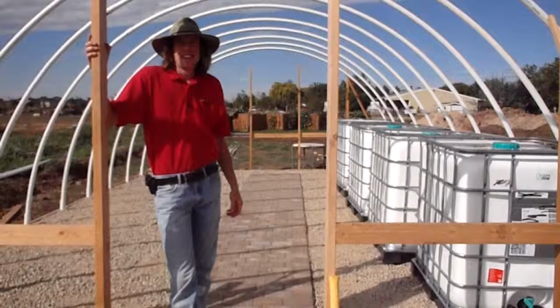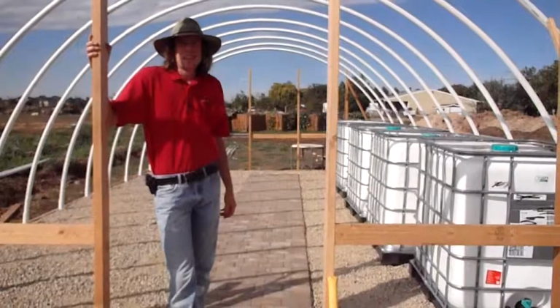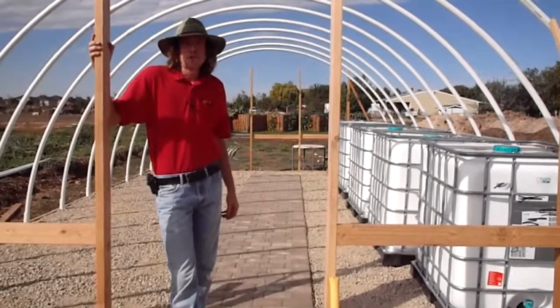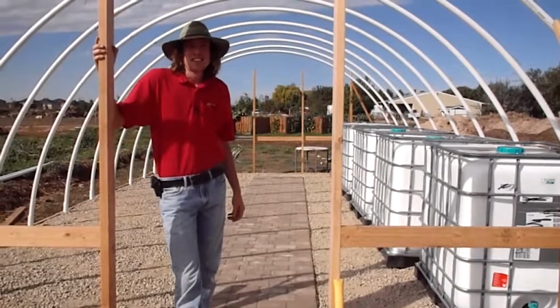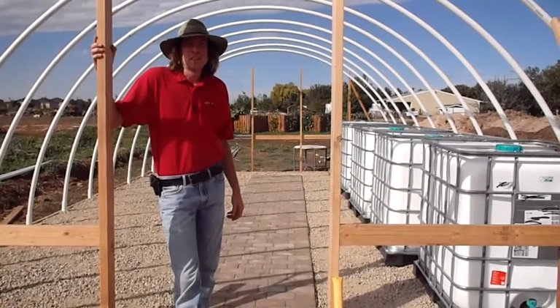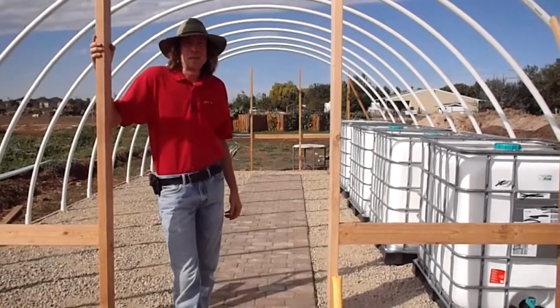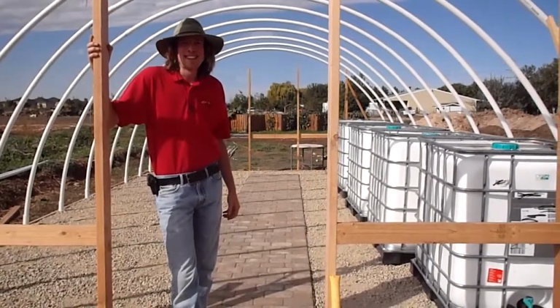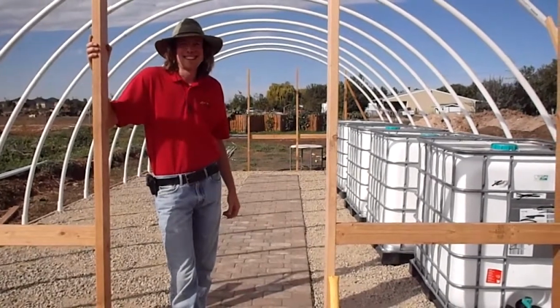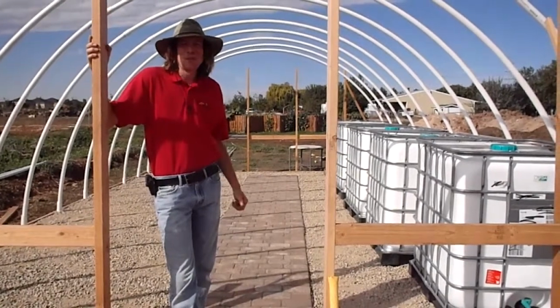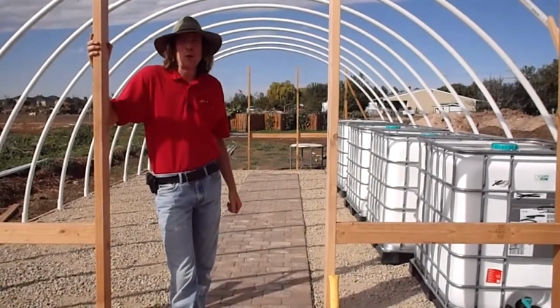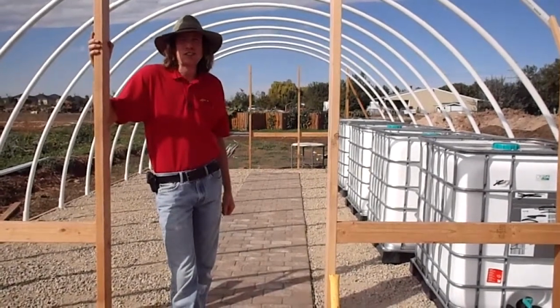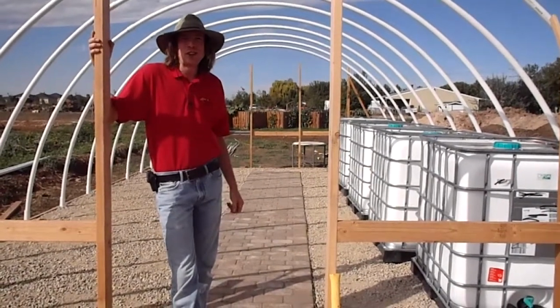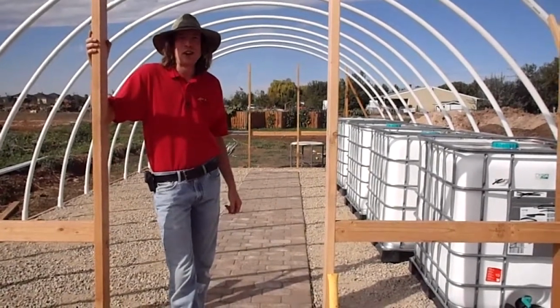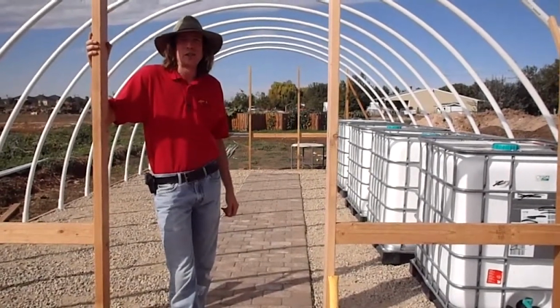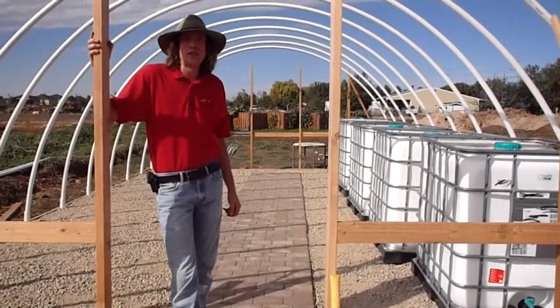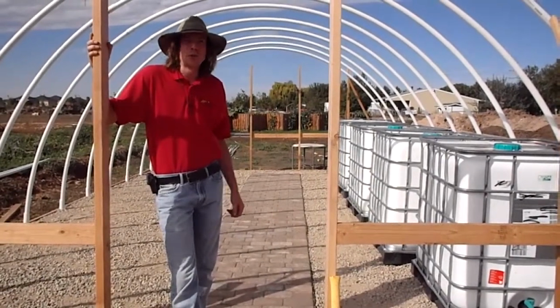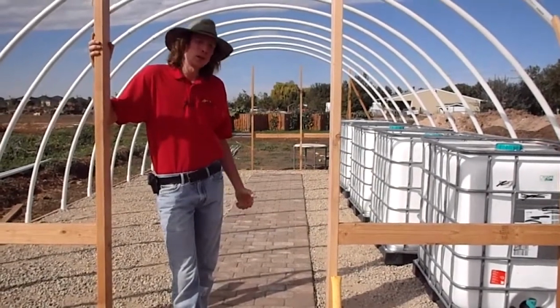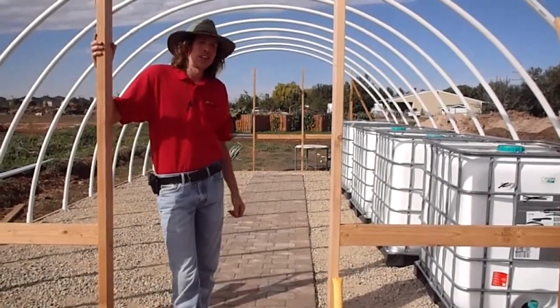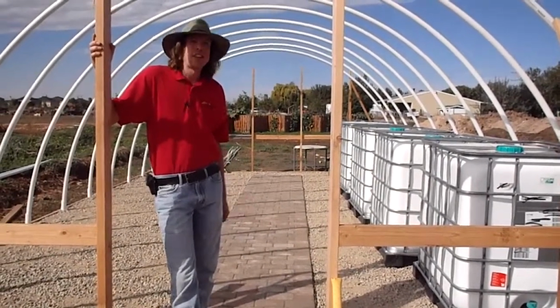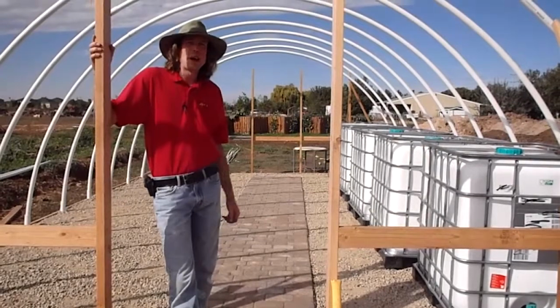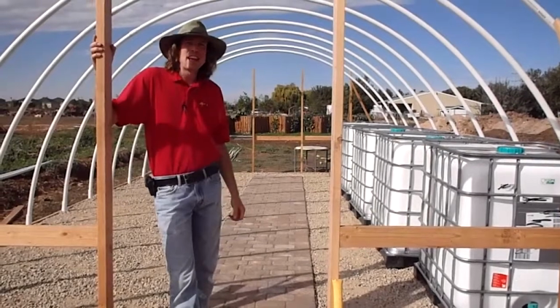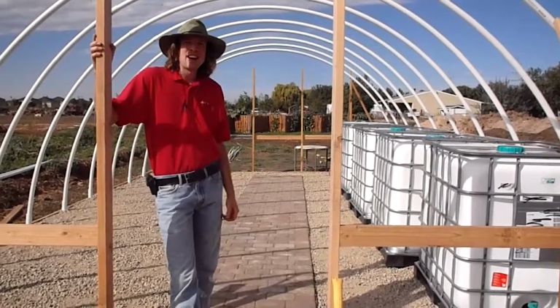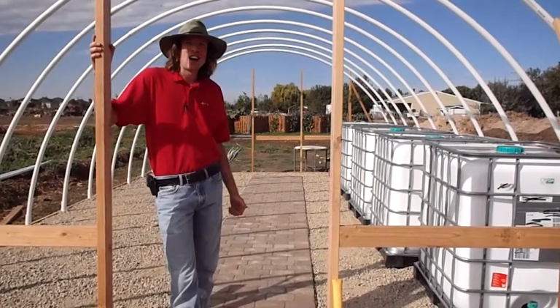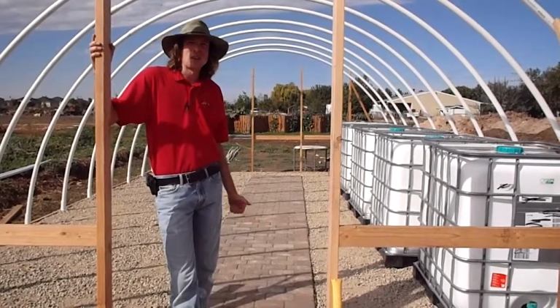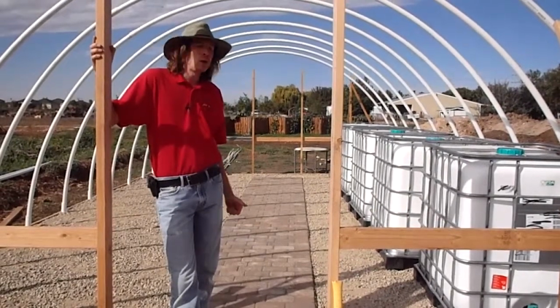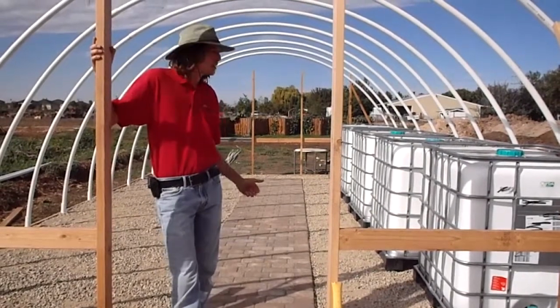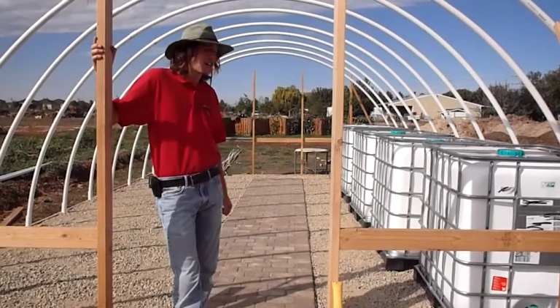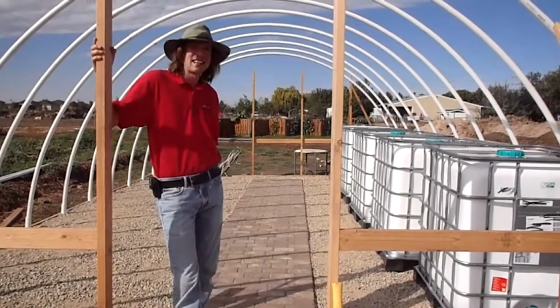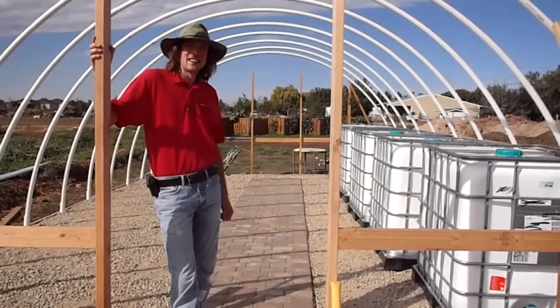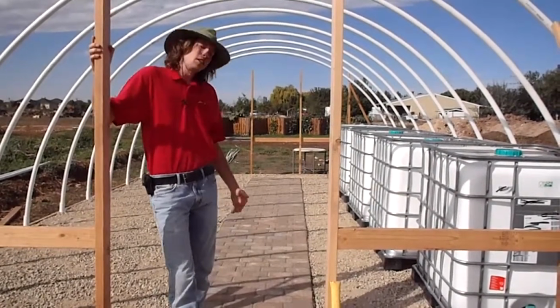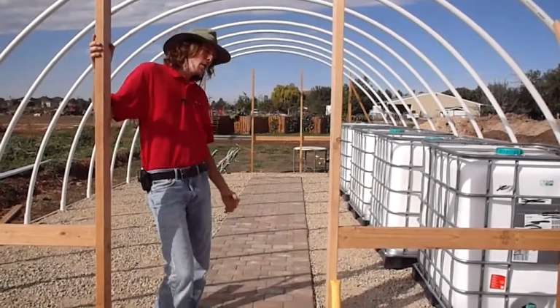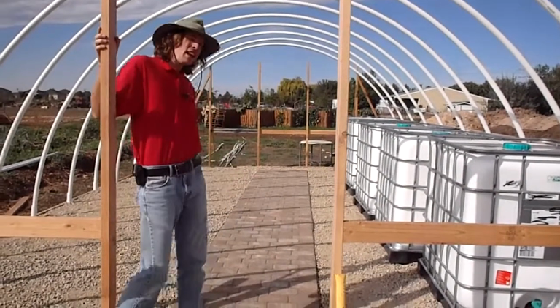Hey folks, thanks for stopping by. It's David the Grow Maestro here at Ohana No-Till Farm. I just want to give you another update on our high tunnel hoop house project here. So come on in.